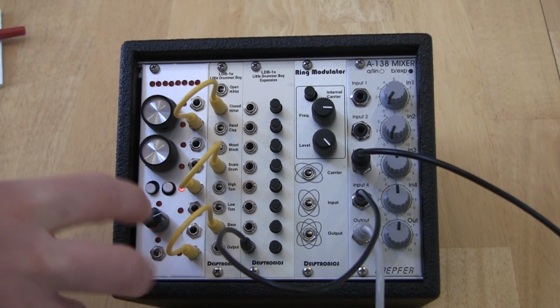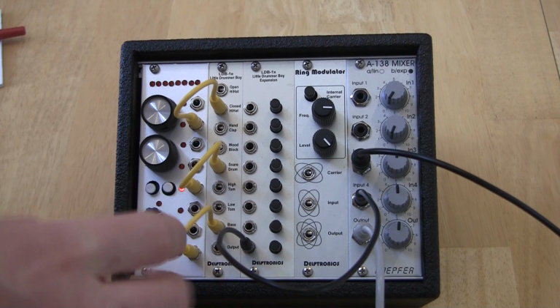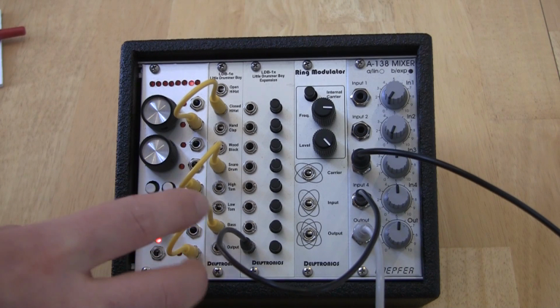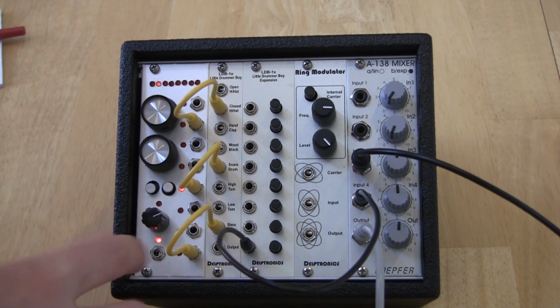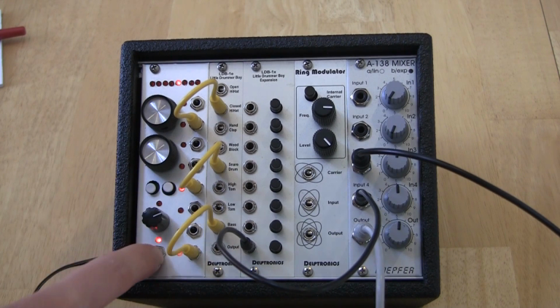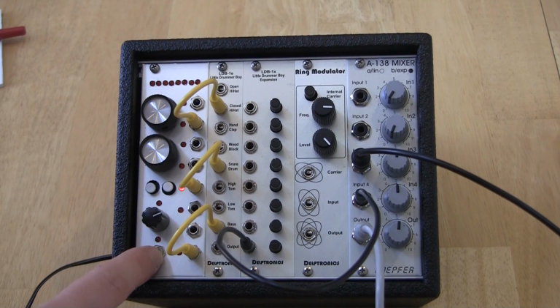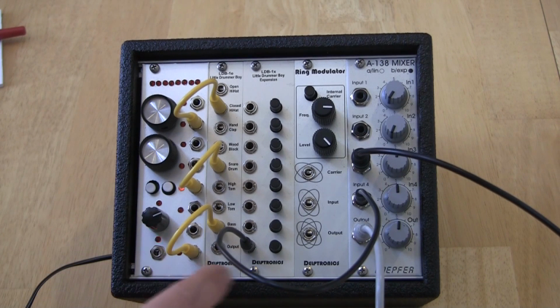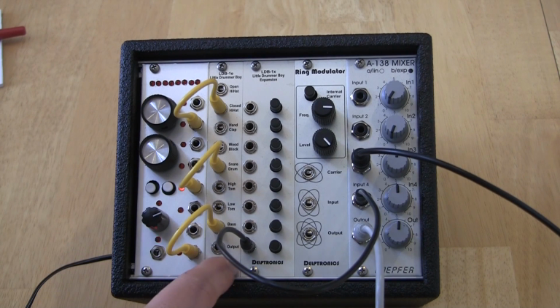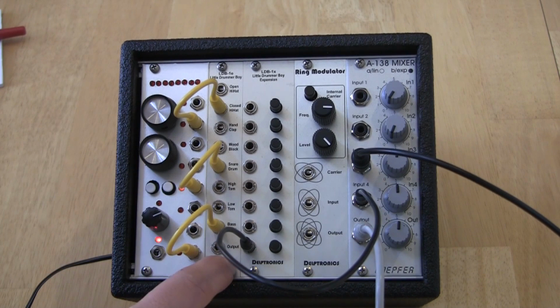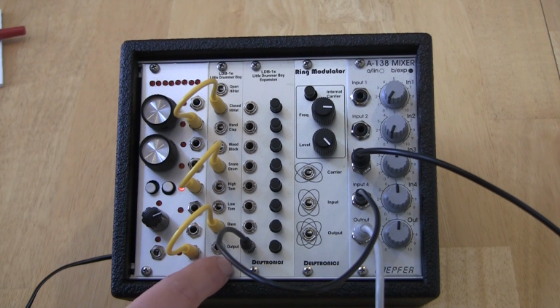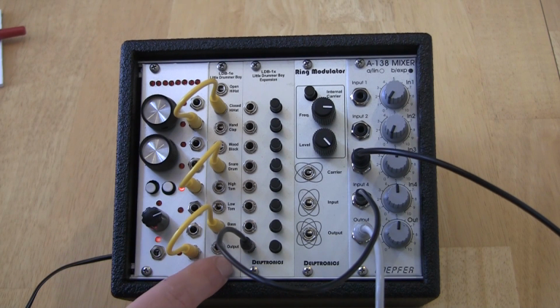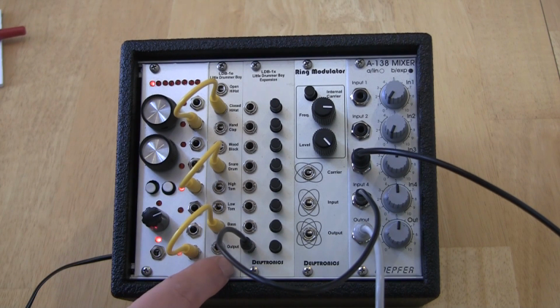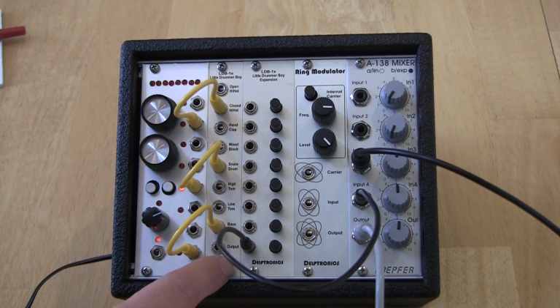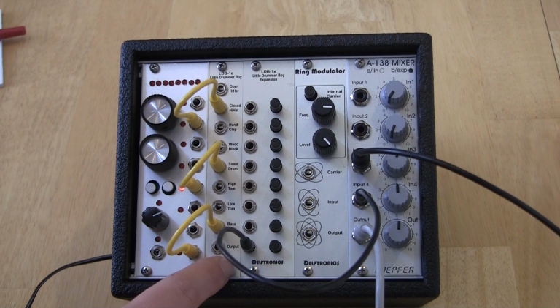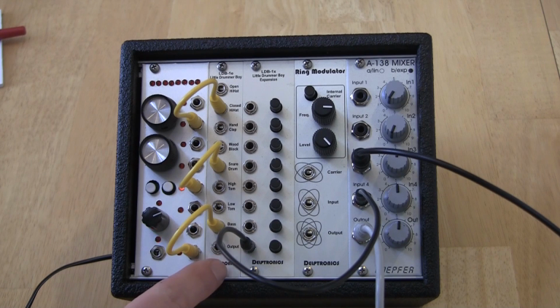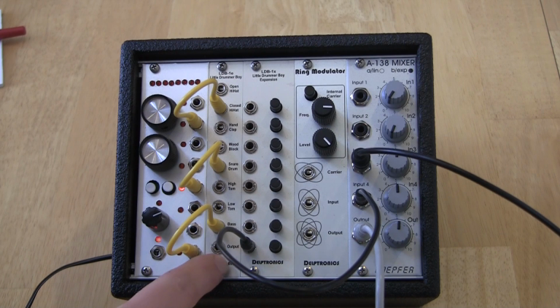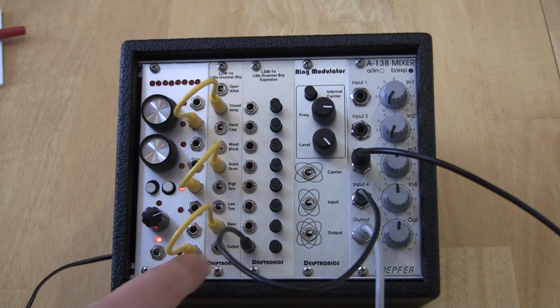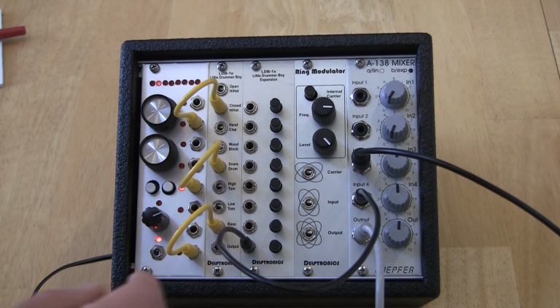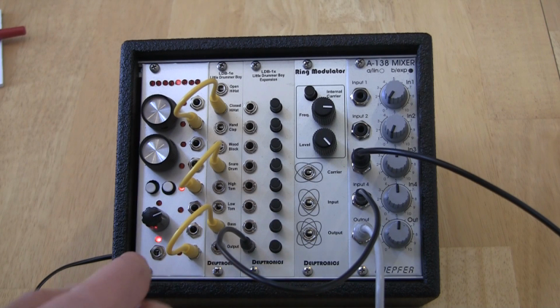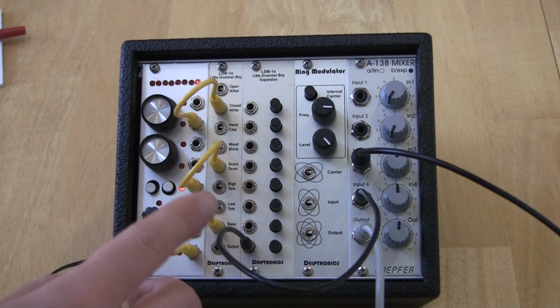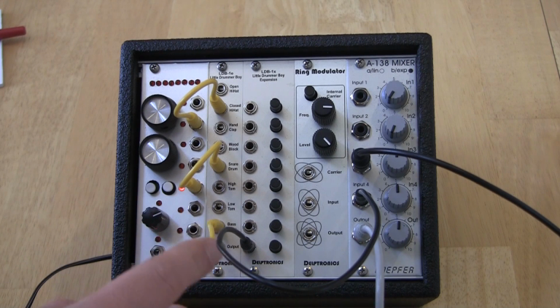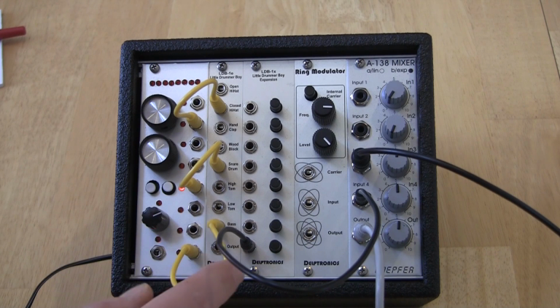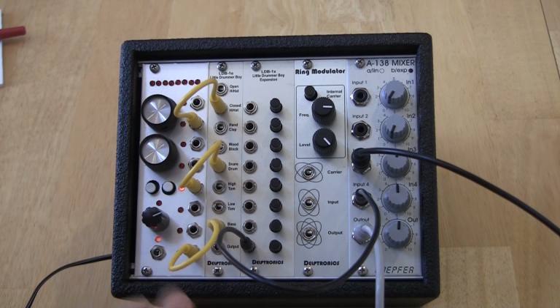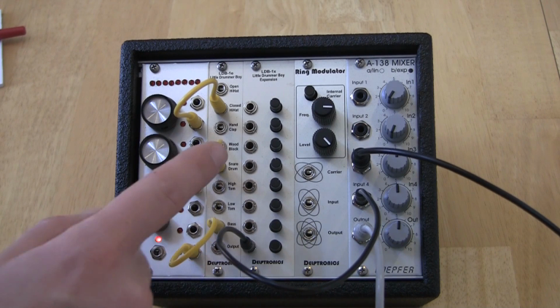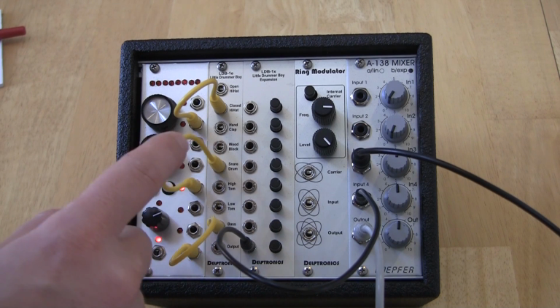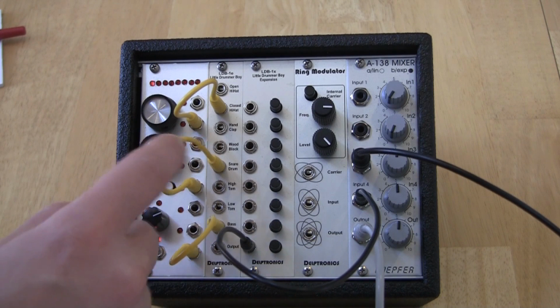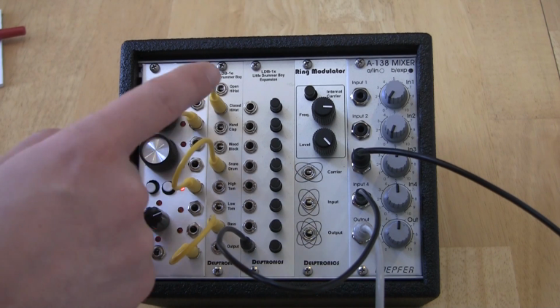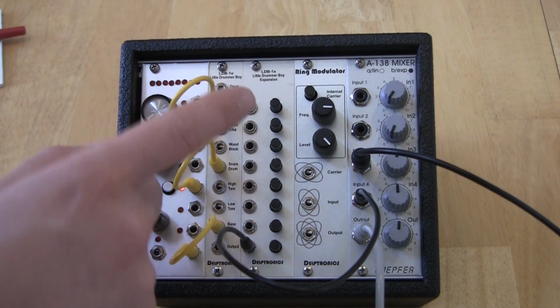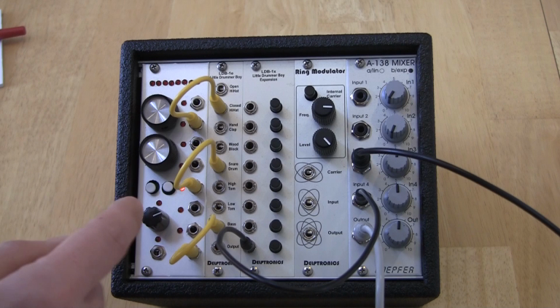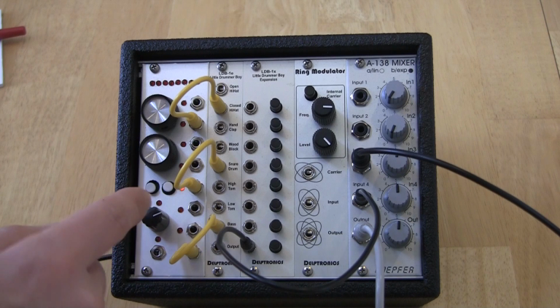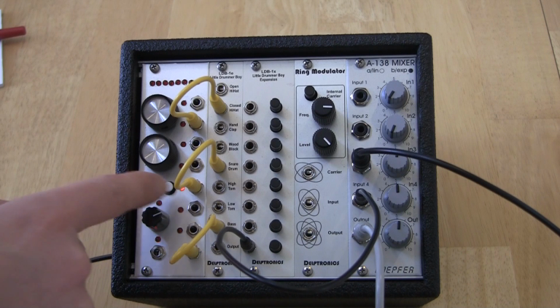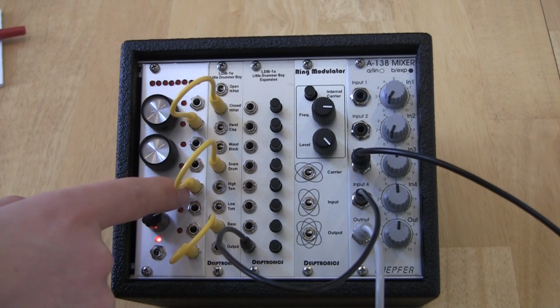I've got the sequencer connected to the Delptronics LDB-1E analog drum module. Three of the trigger outputs are connected to the bass, snare, and hi-hat. Let's add some snare drum to our pattern.